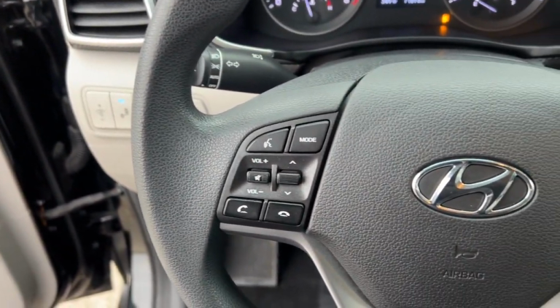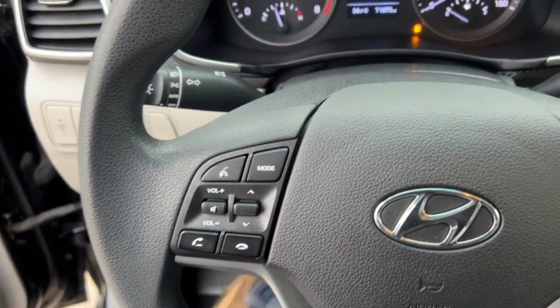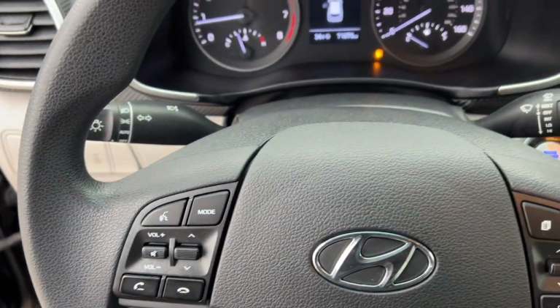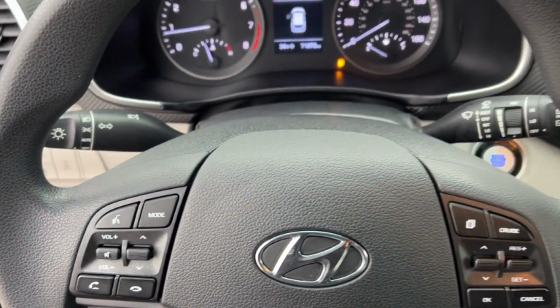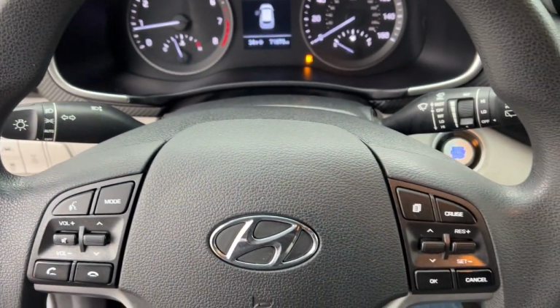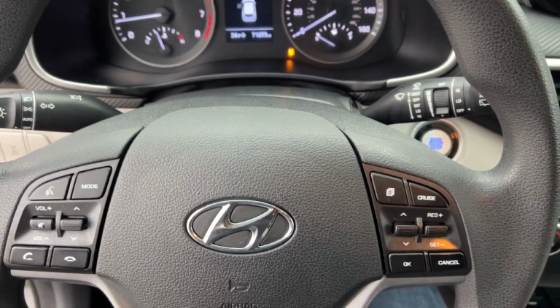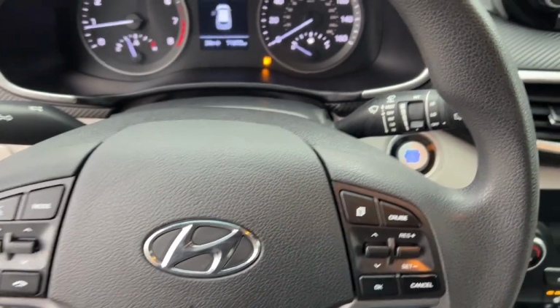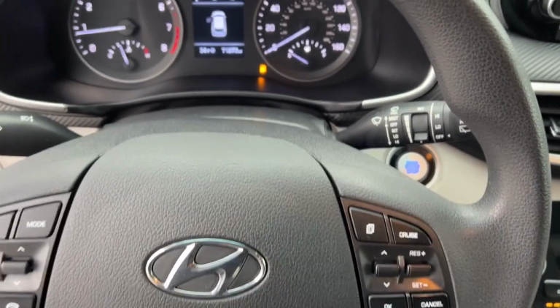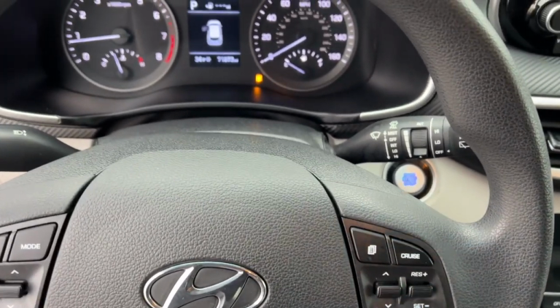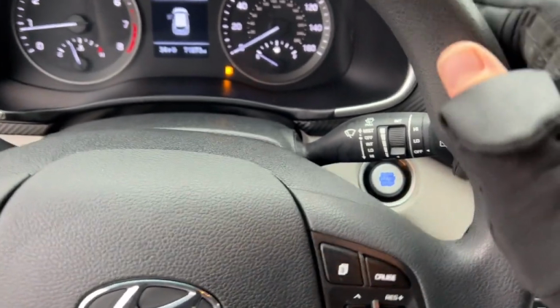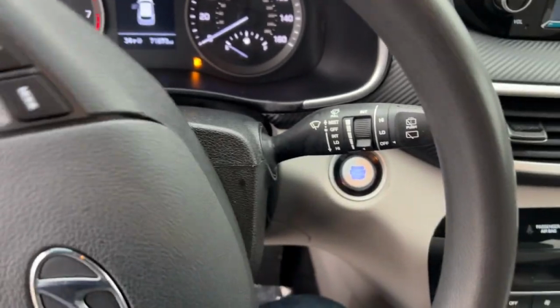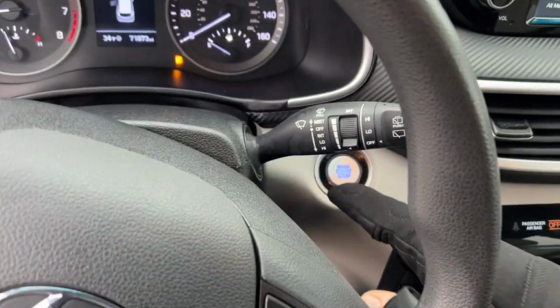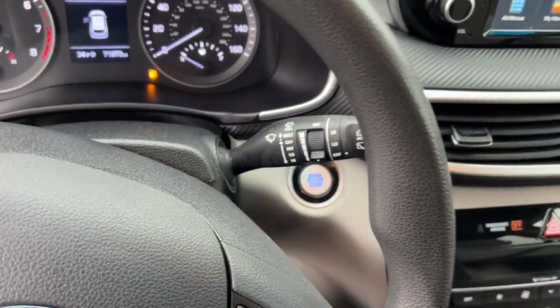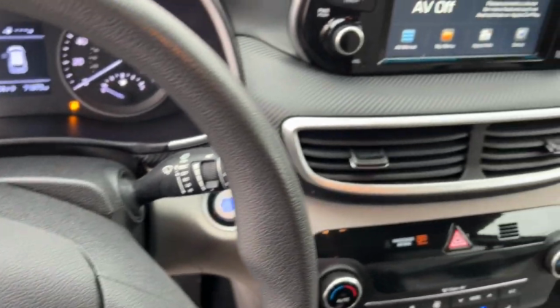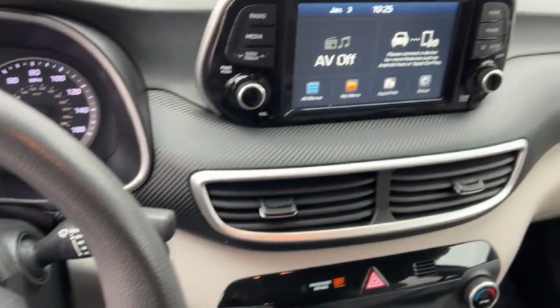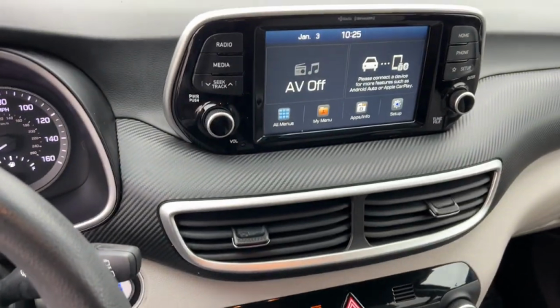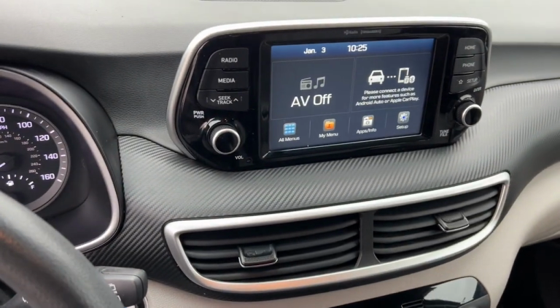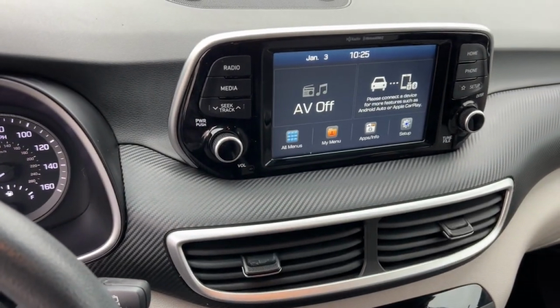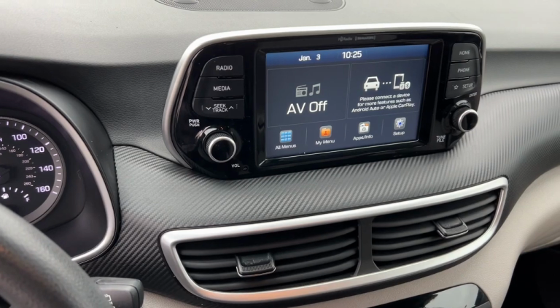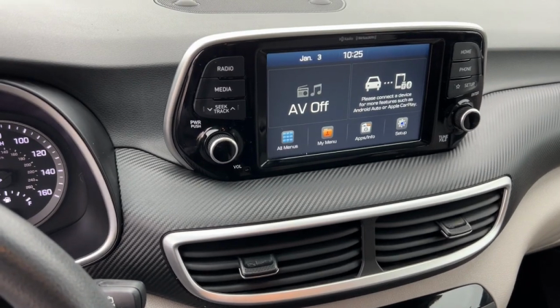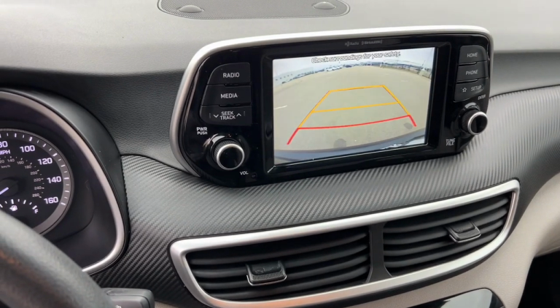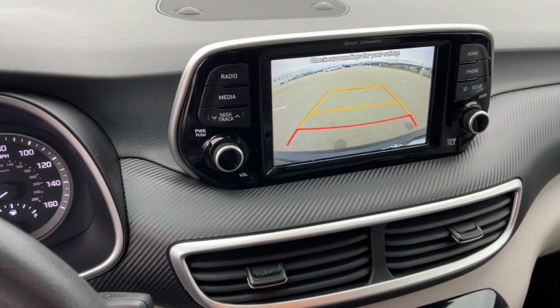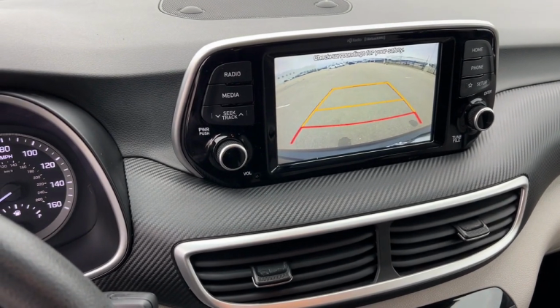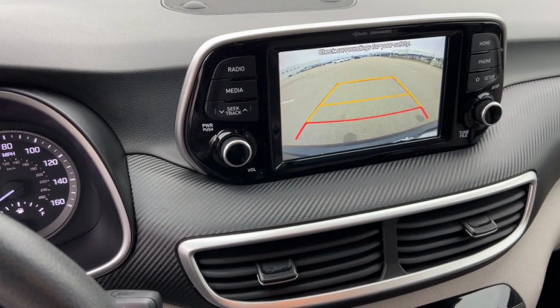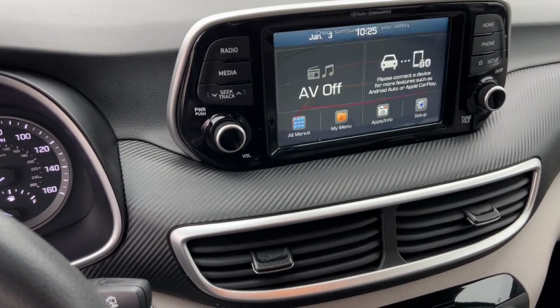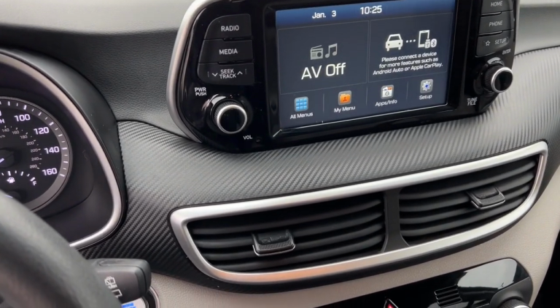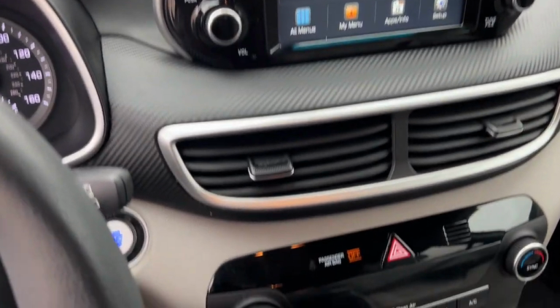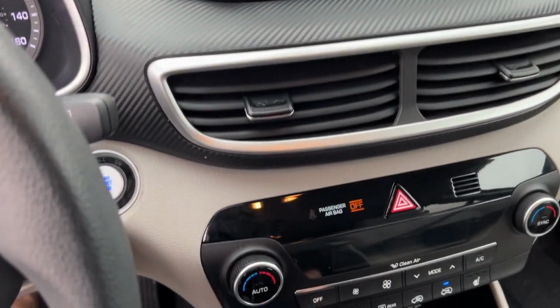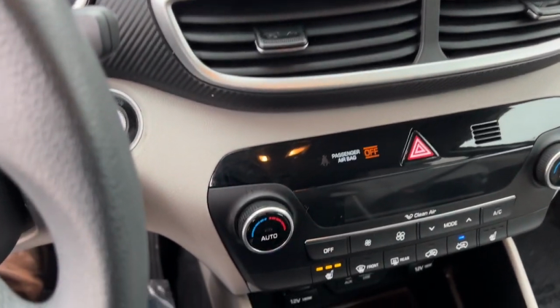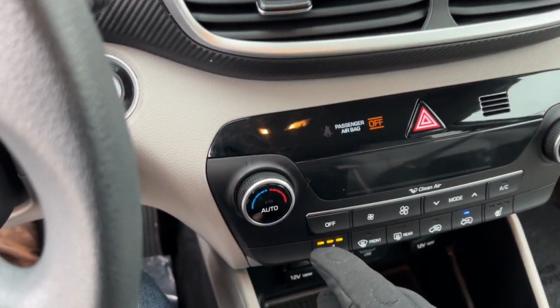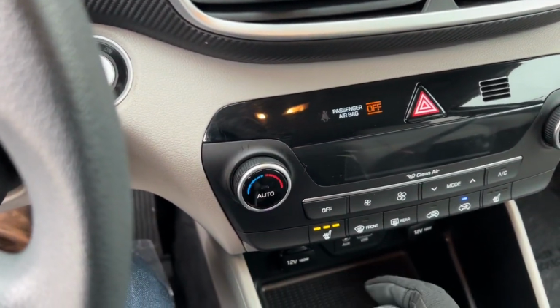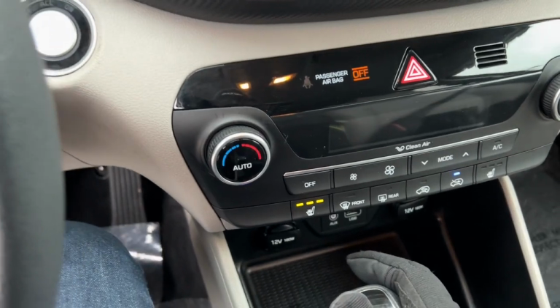You've got the push start engine, and it does have Apple CarPlay and Android Auto capabilities, as well as a rear backup camera.